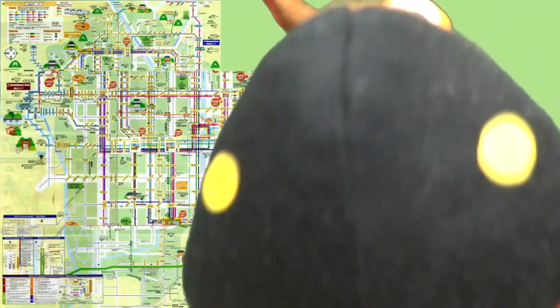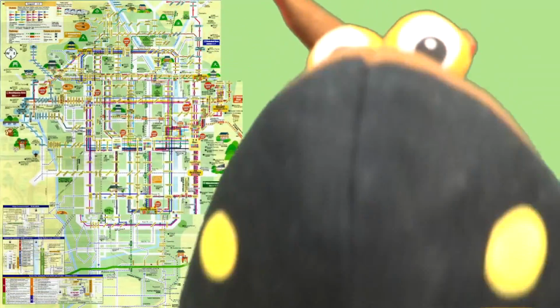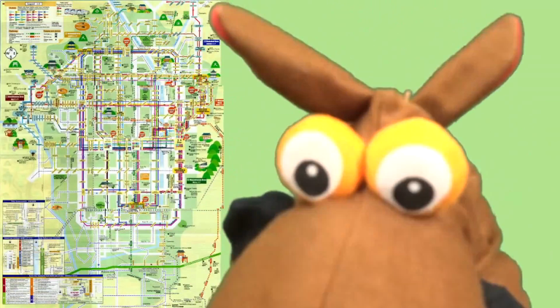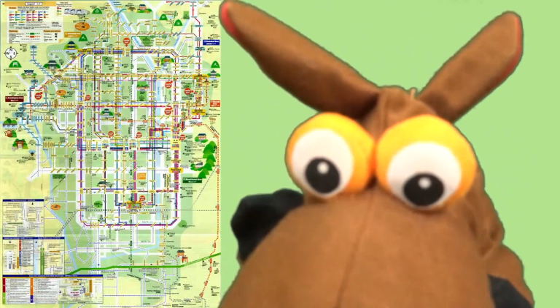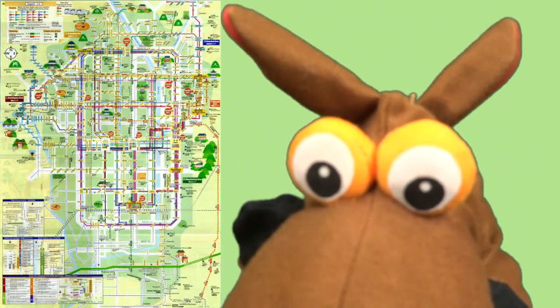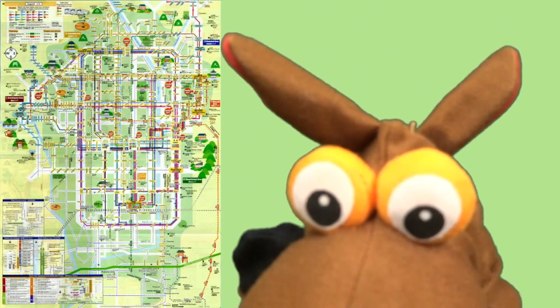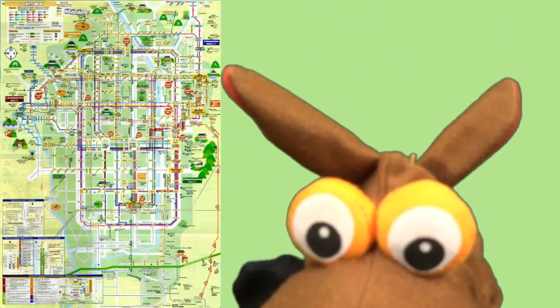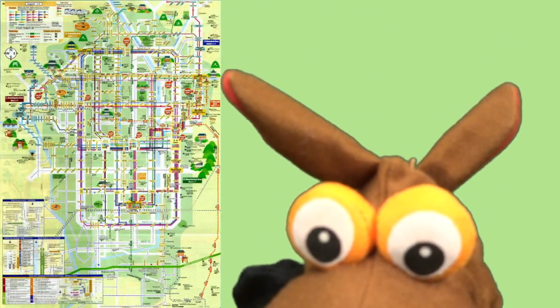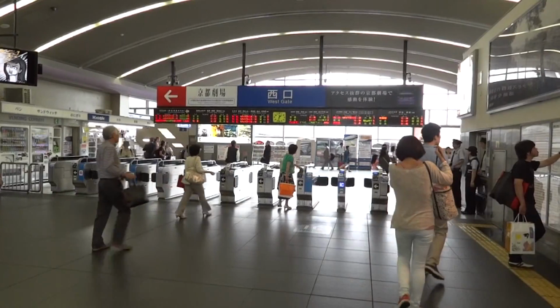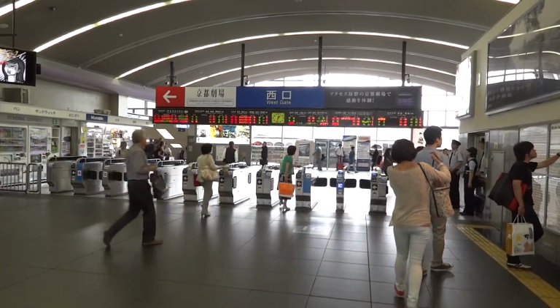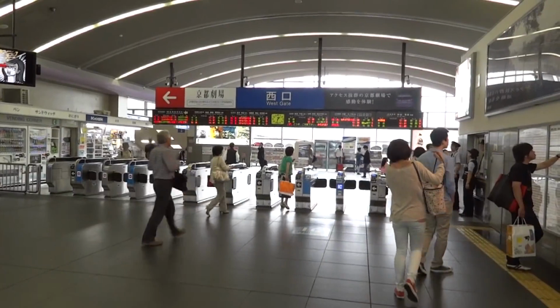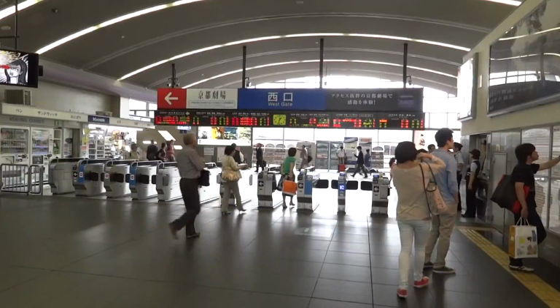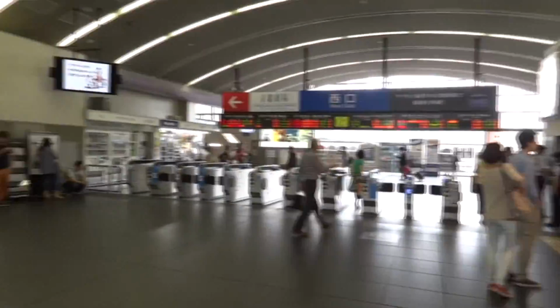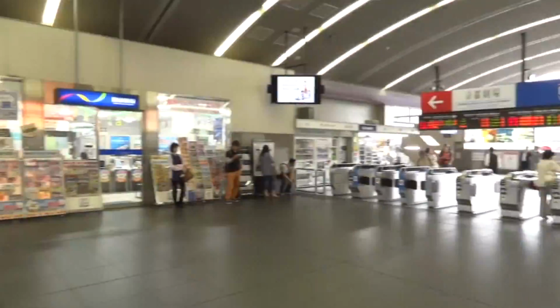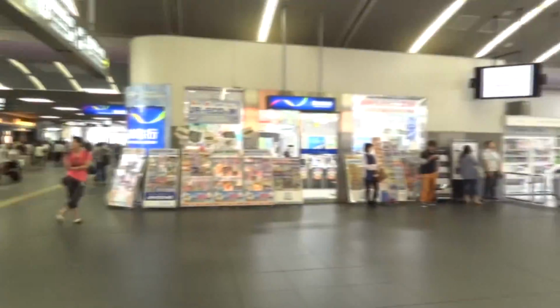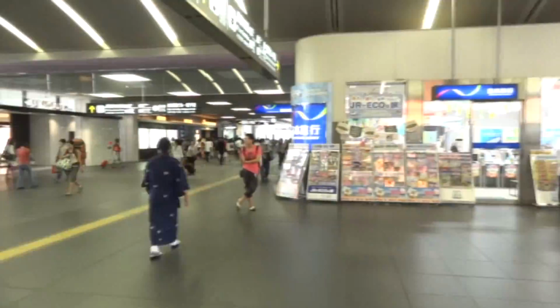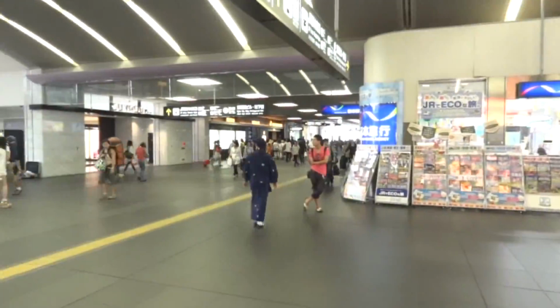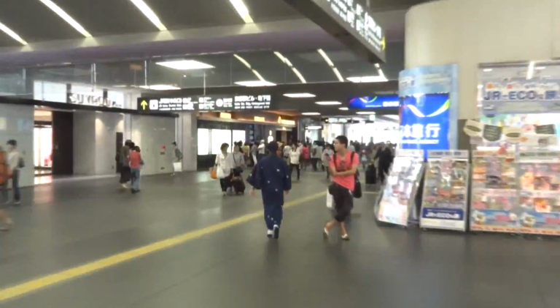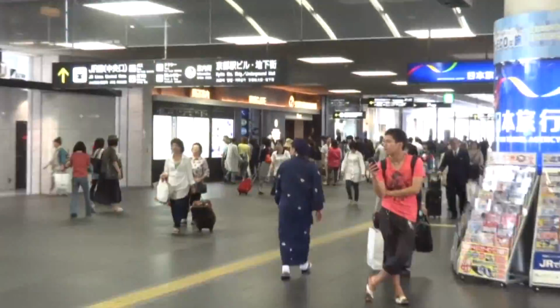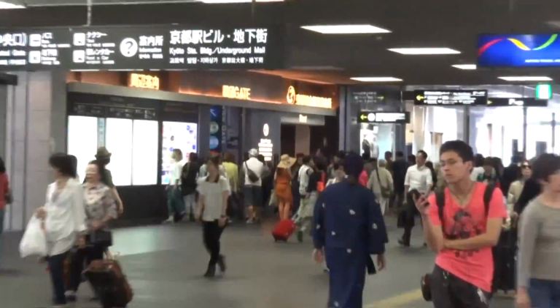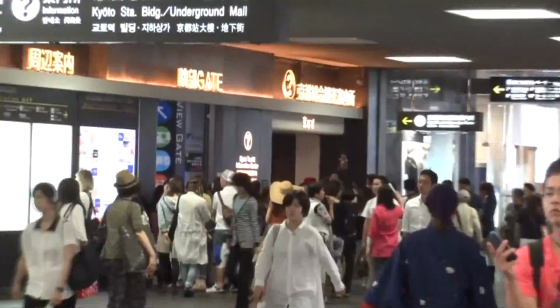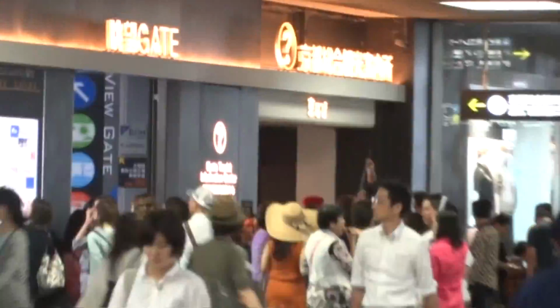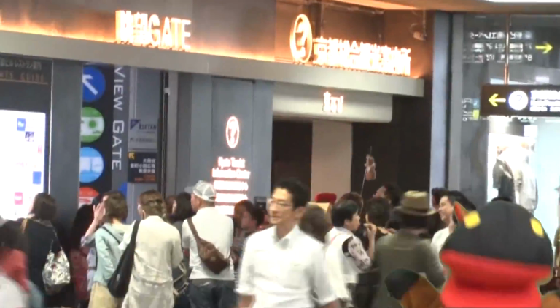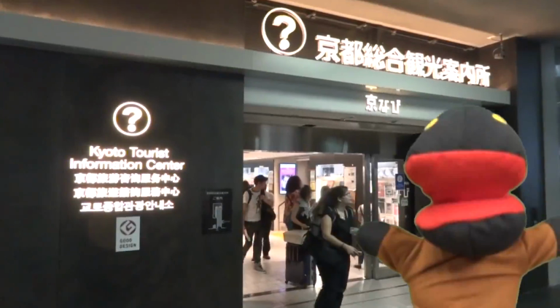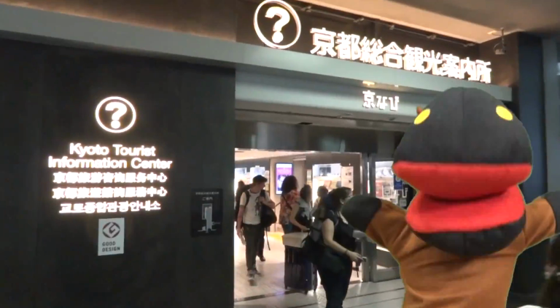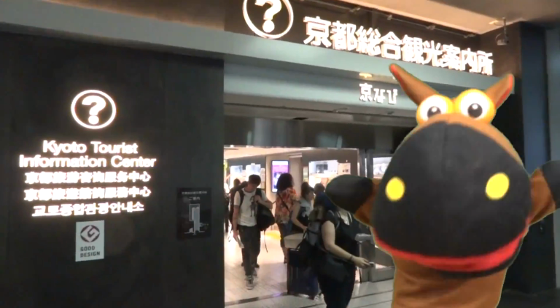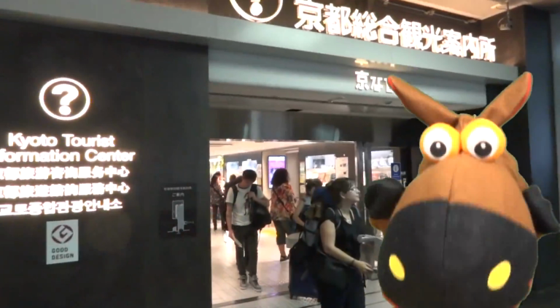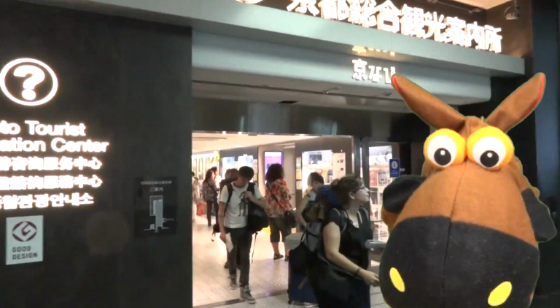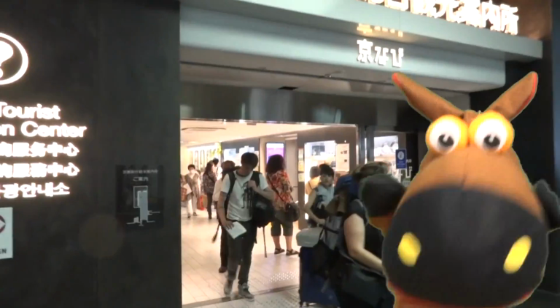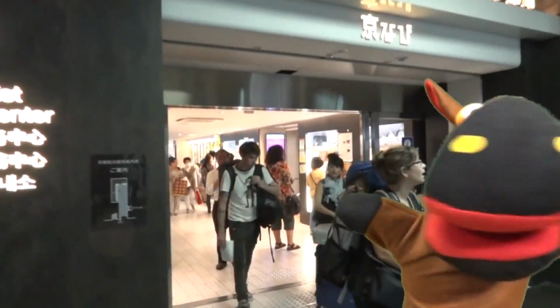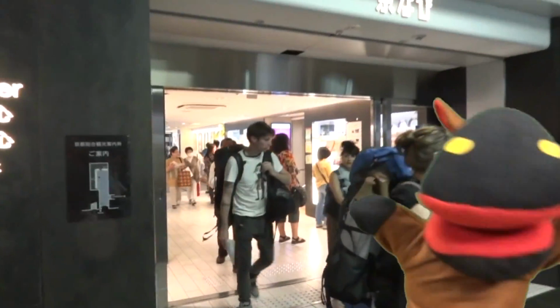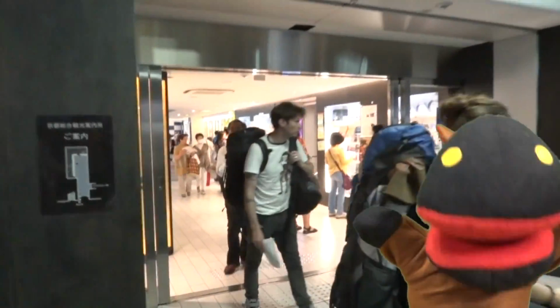At first we obtain this. Therefore we go to the tourist information center near the west ticket gate. We can obtain the Kyoto city bus route map free here.